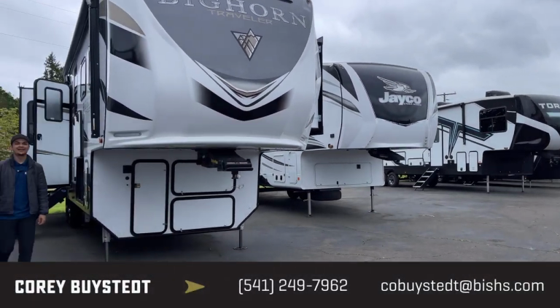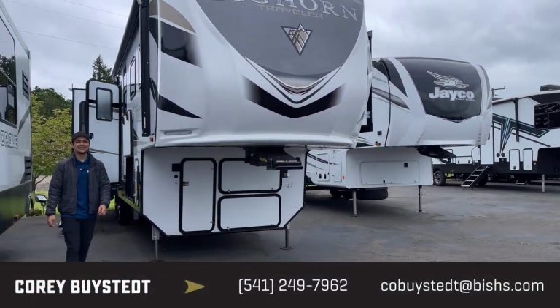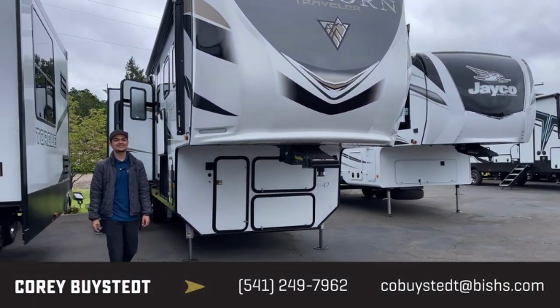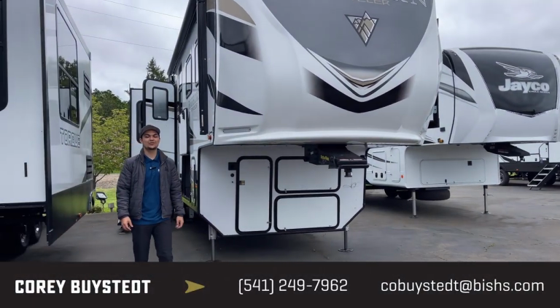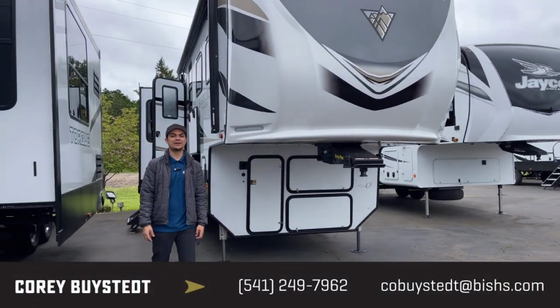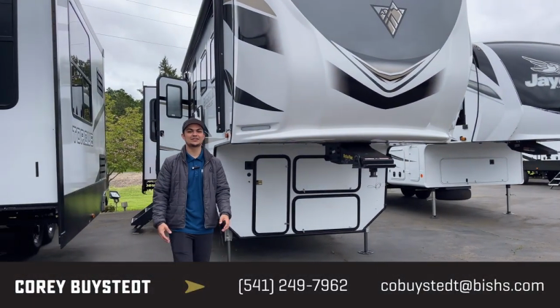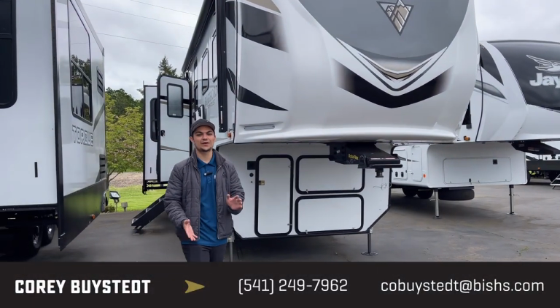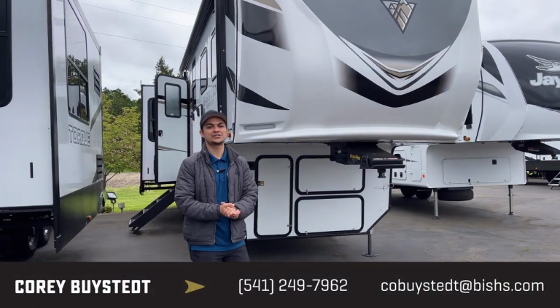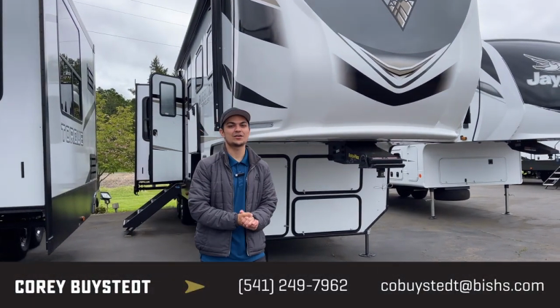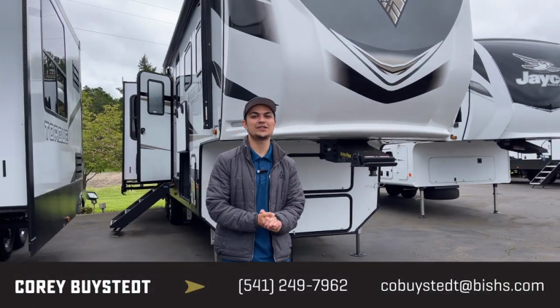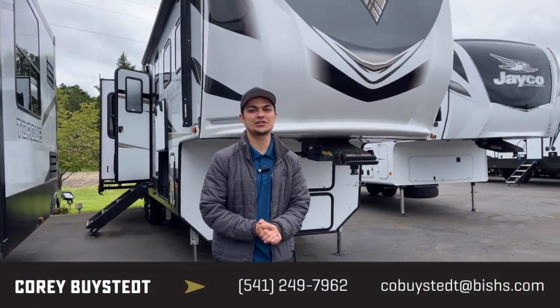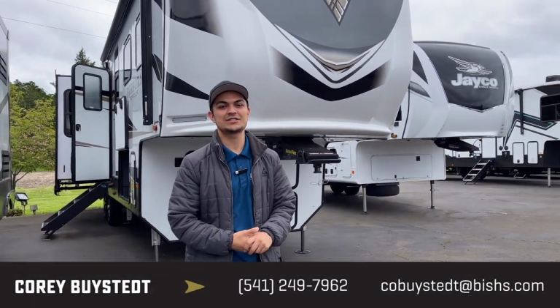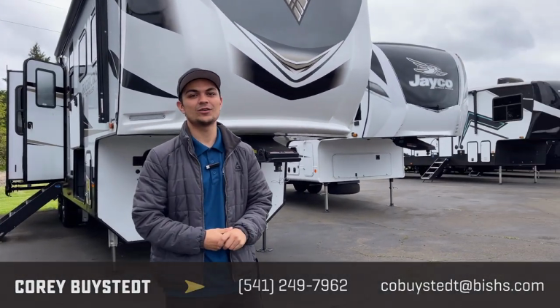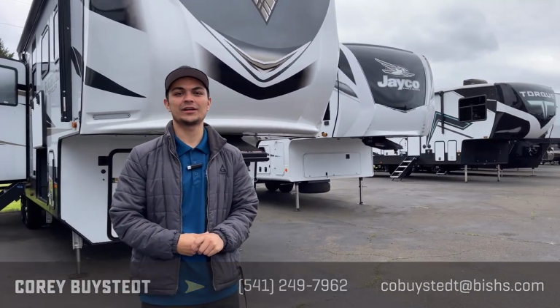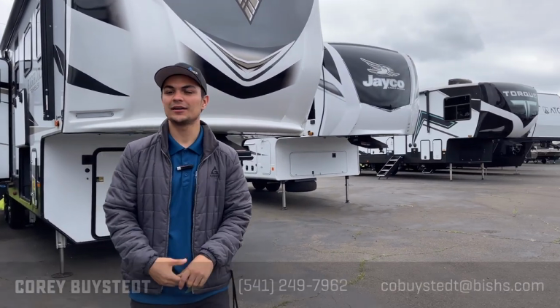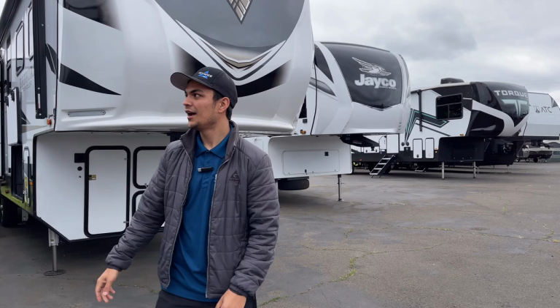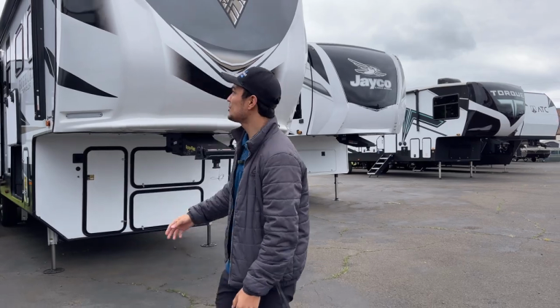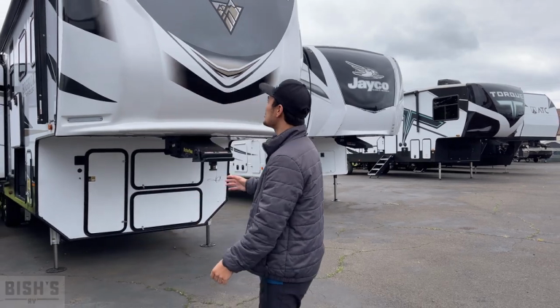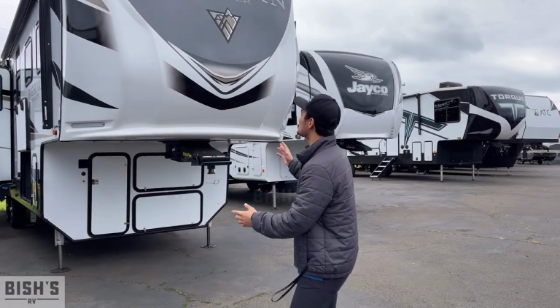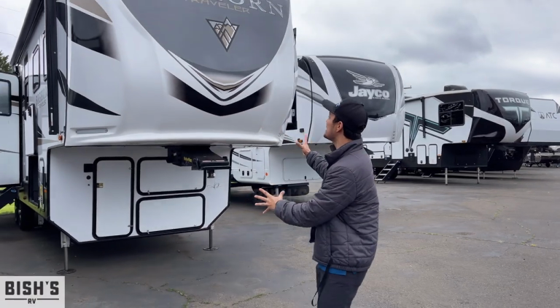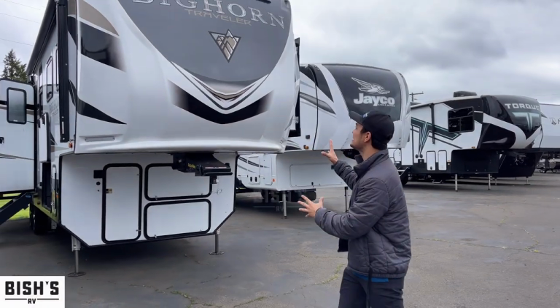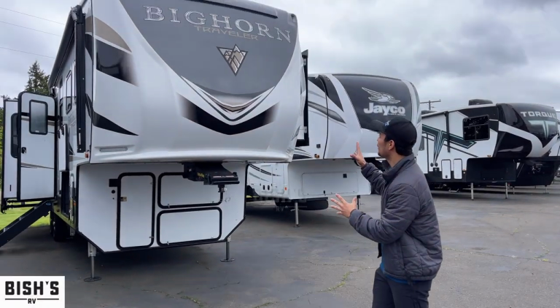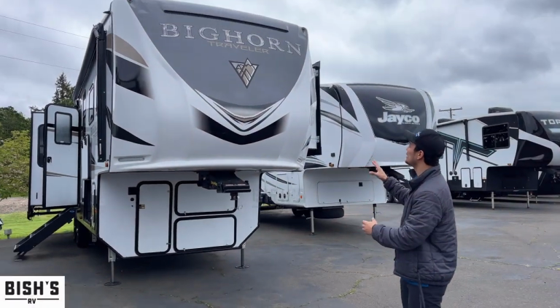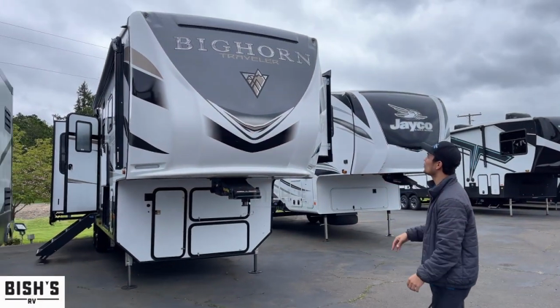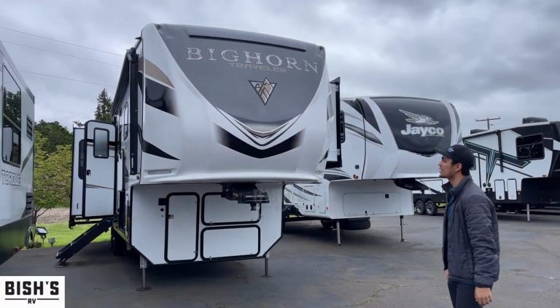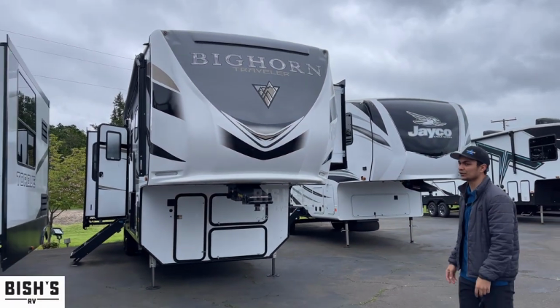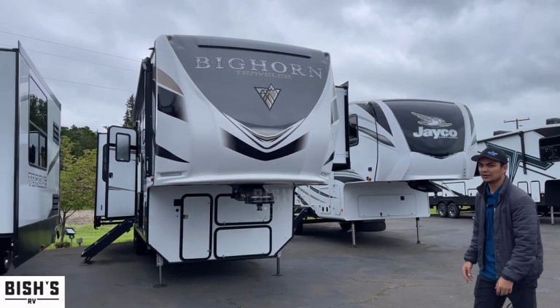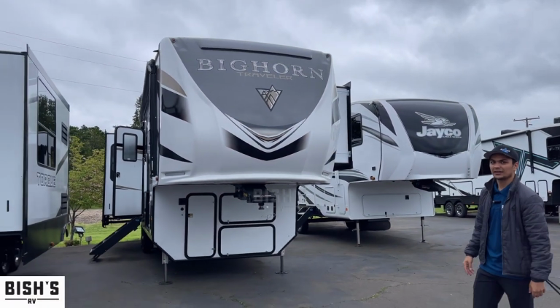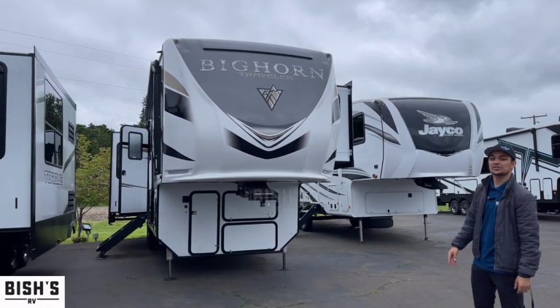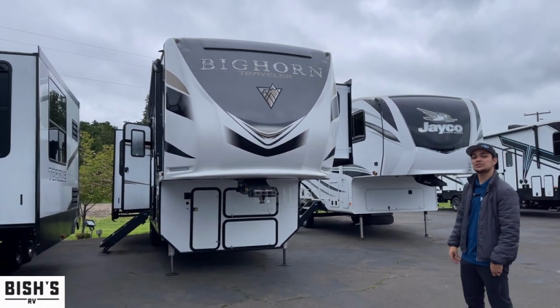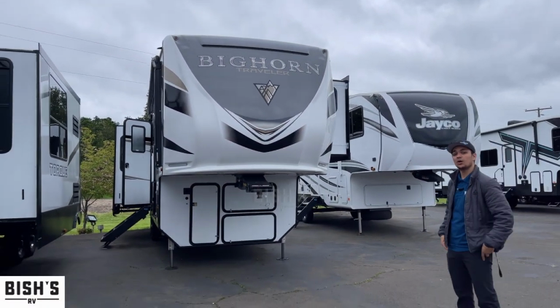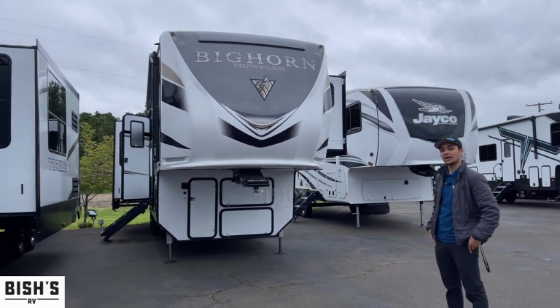Hey guys, it's Corey Bisett over at Bicious RV in Junction City, Oregon. I'm here to show you this amazing Bighorn Traveler. It's a 32RS.